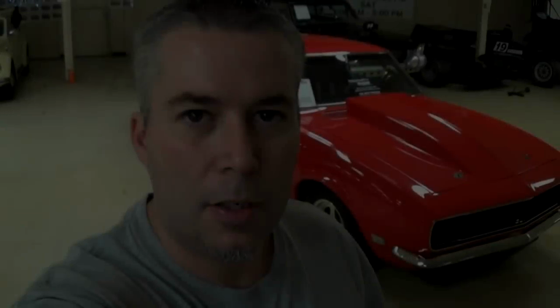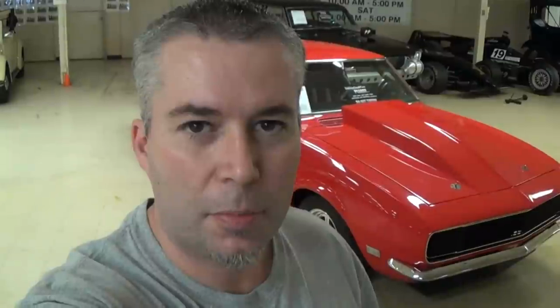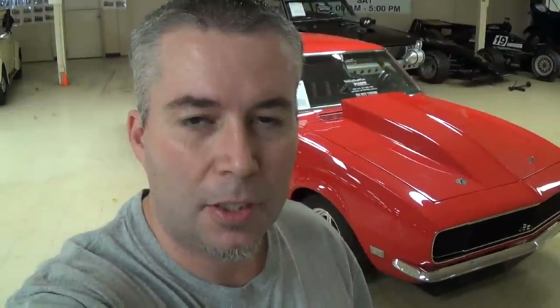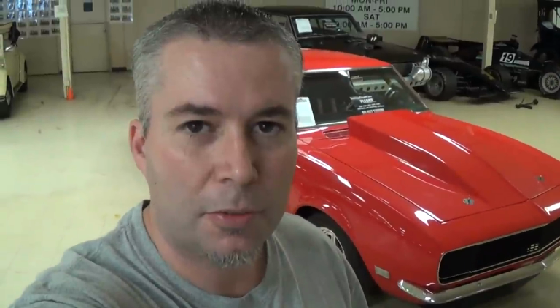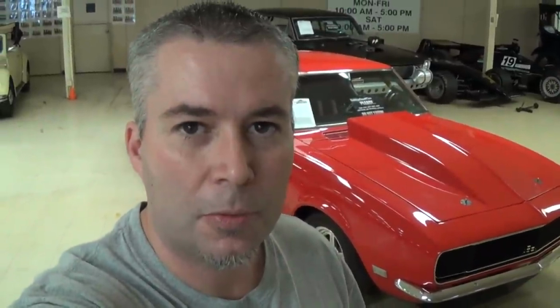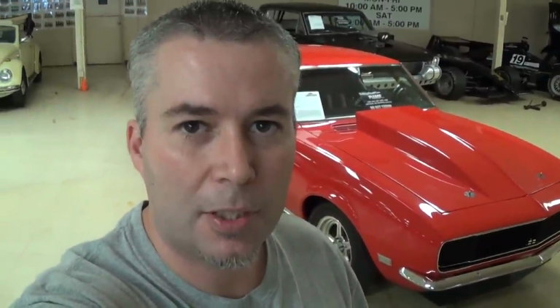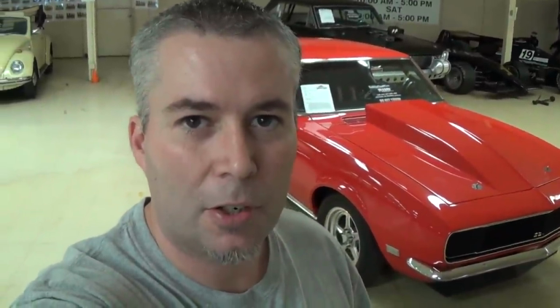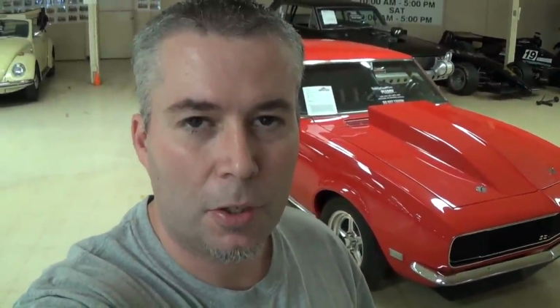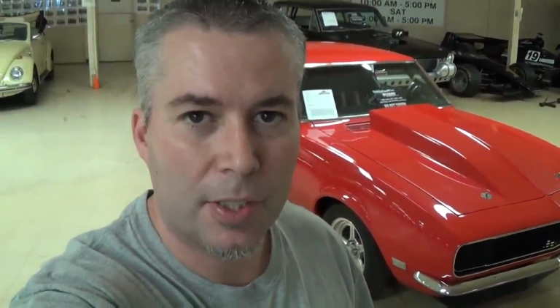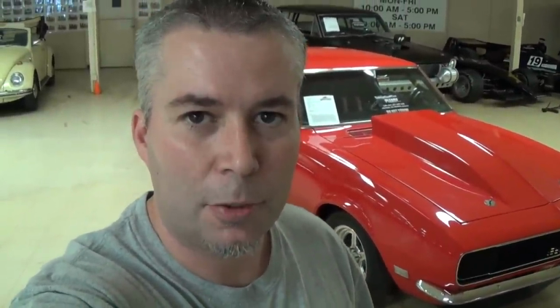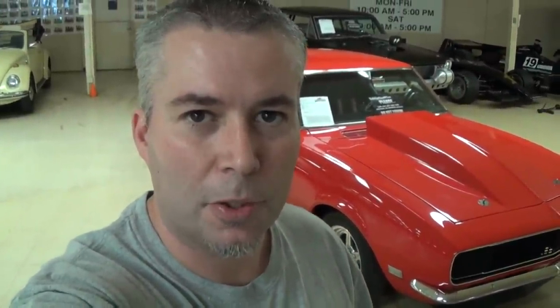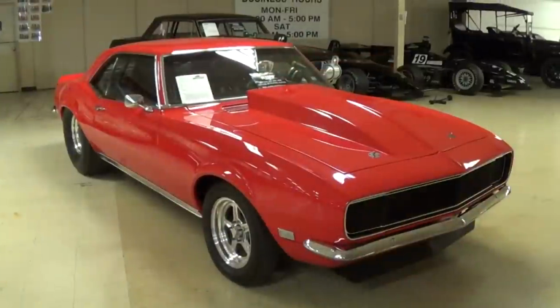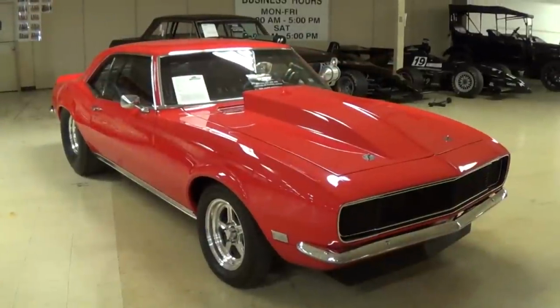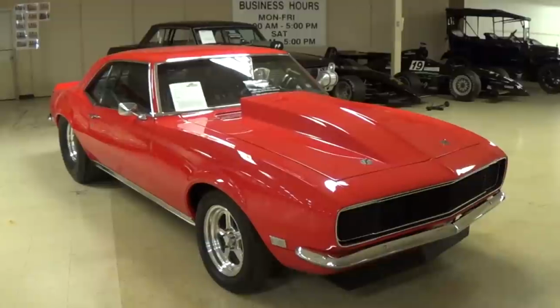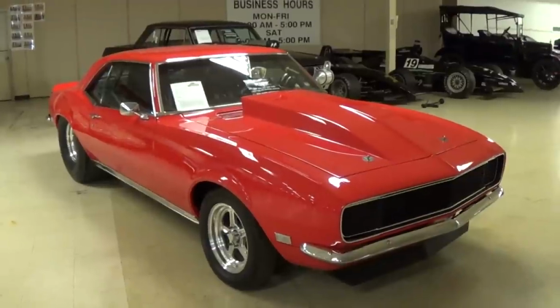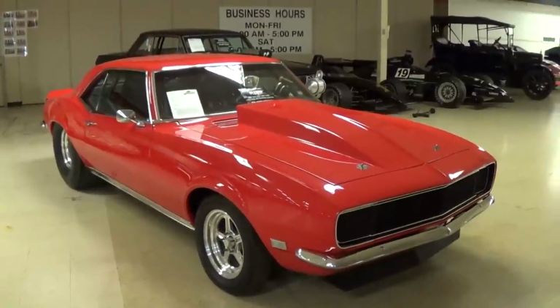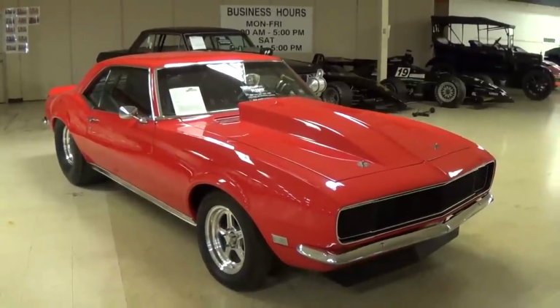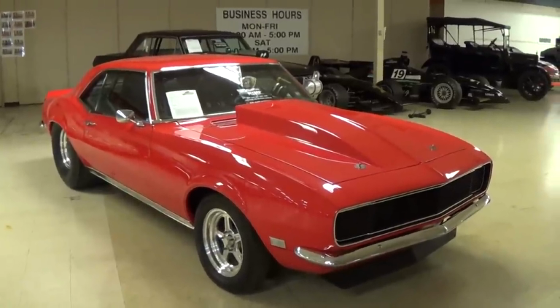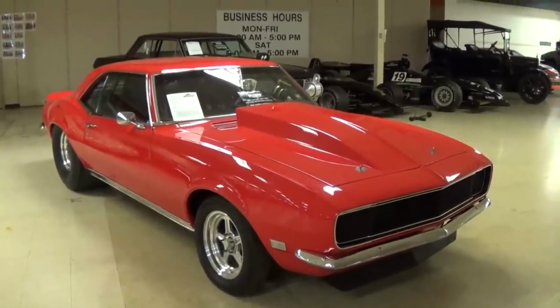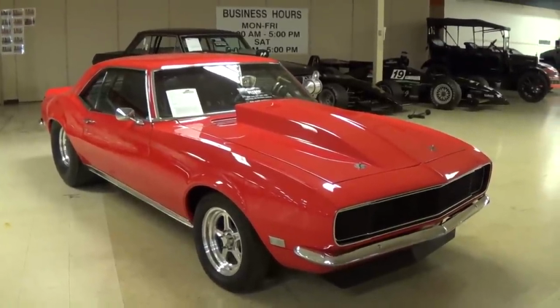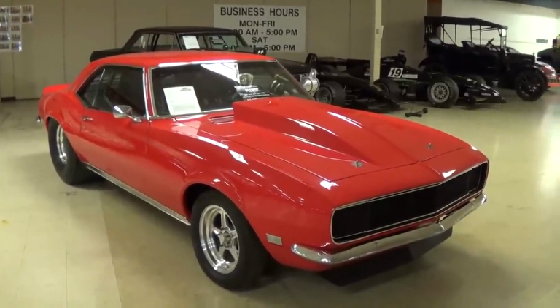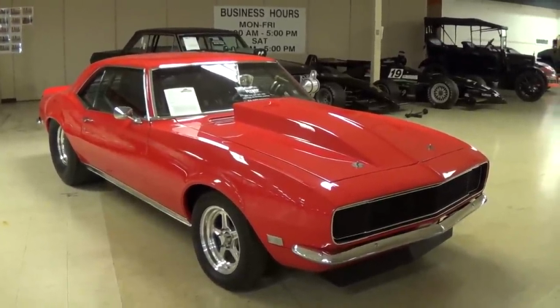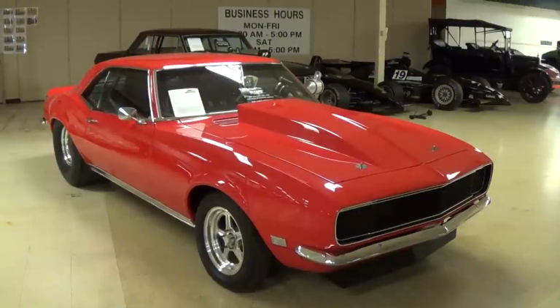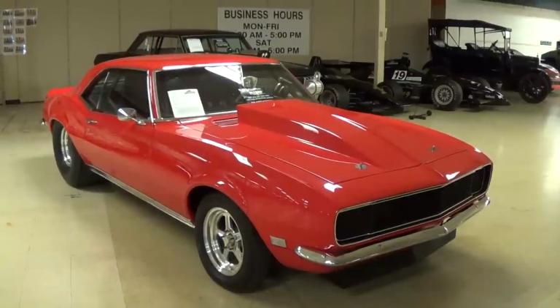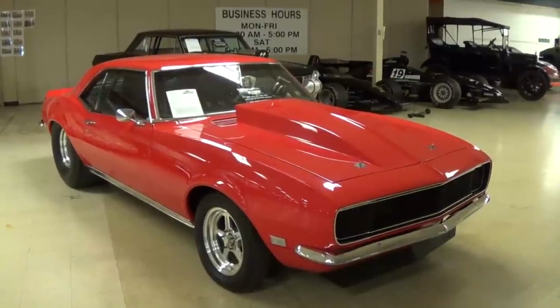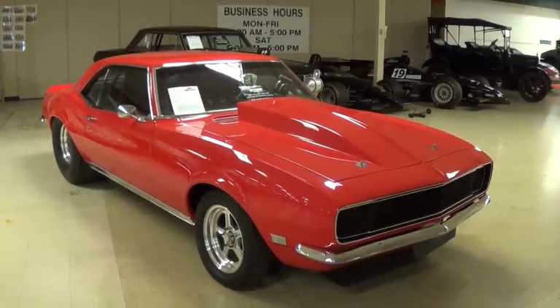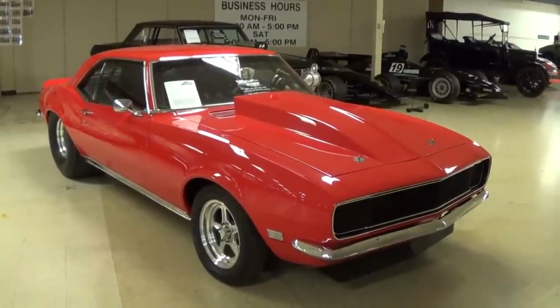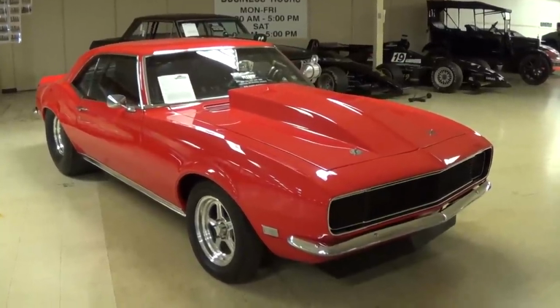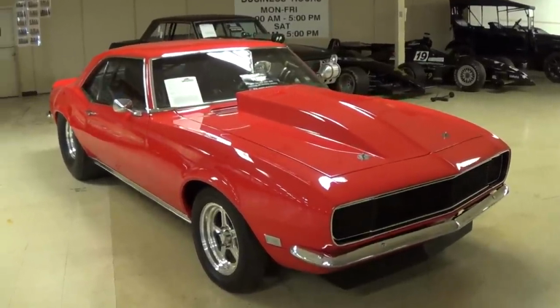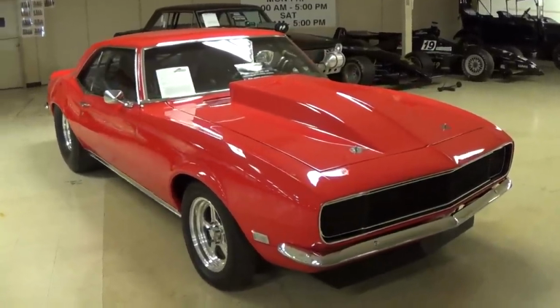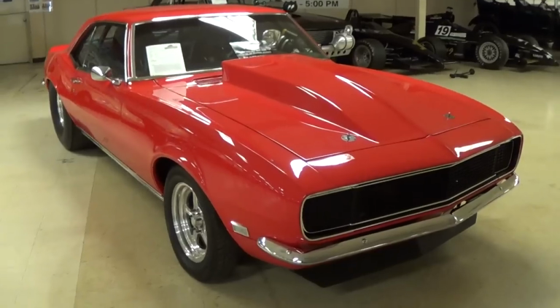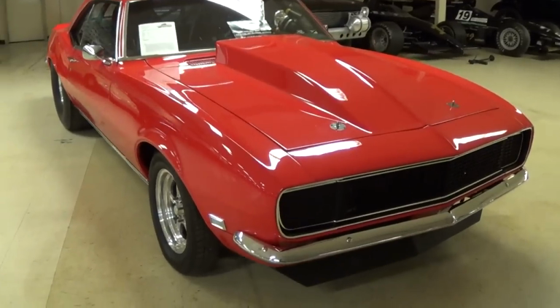Hey everybody, coming to you from Gateway Classic Cars over here outside of St. Louis, Missouri. And today I thought you'd like a look at this ProStreet 1968 Chevrolet Camaro SSRS. And this is a really top quality build, so I thought we'd take a look at it here.